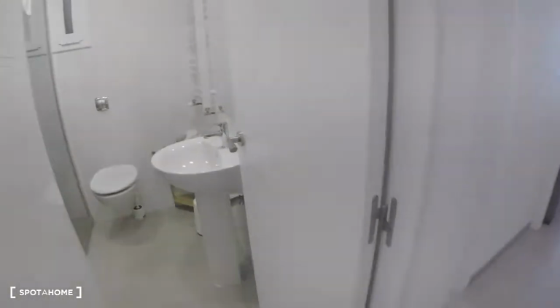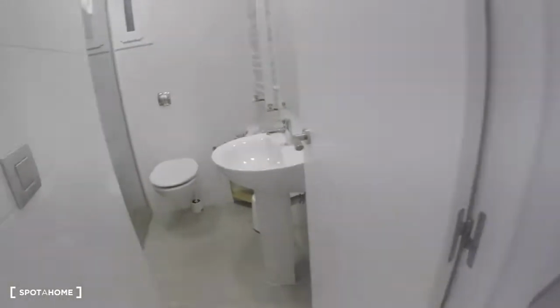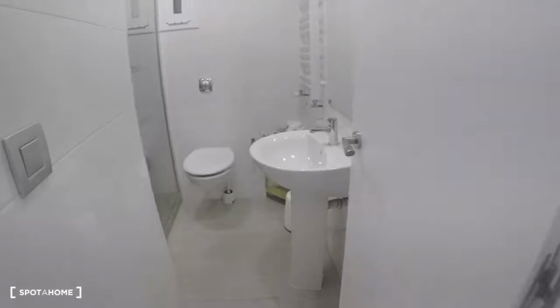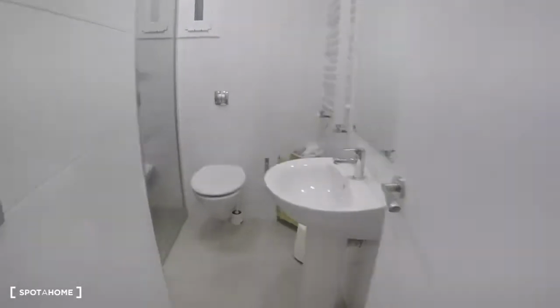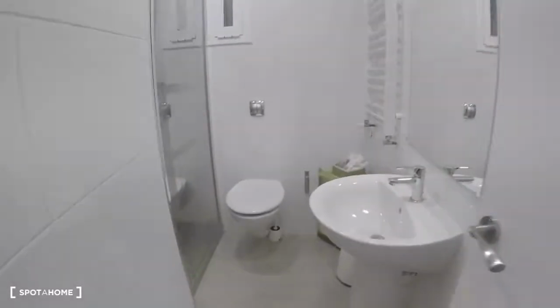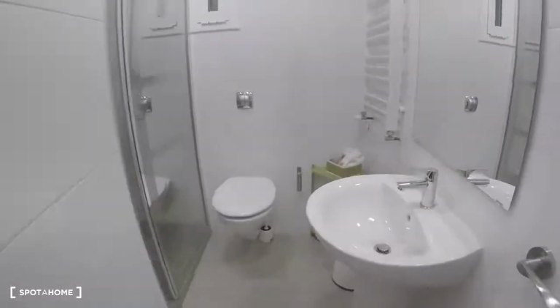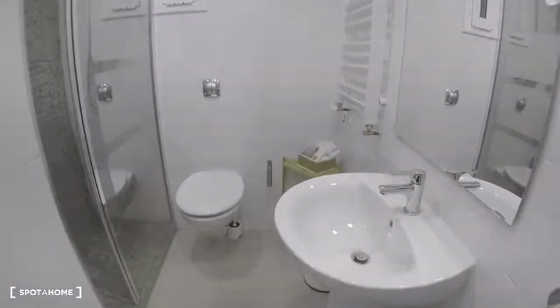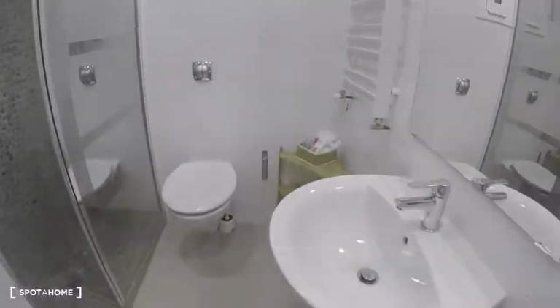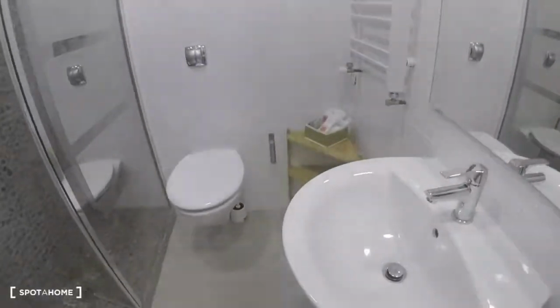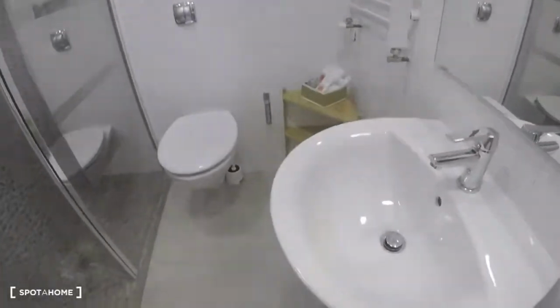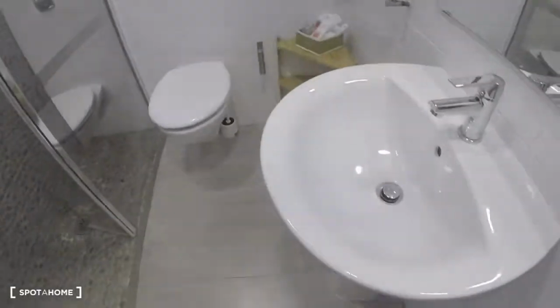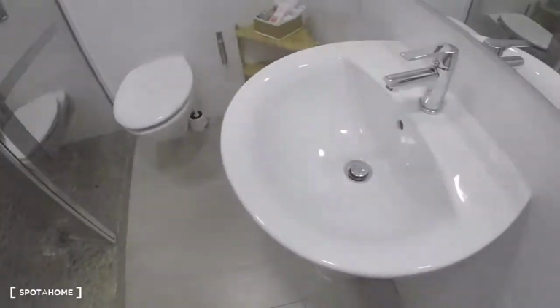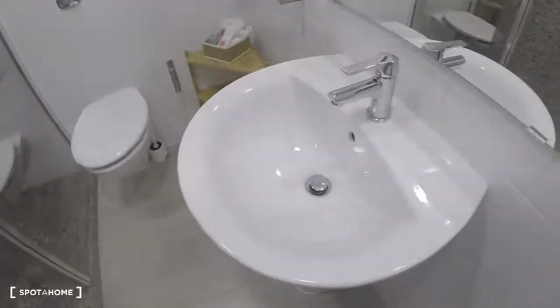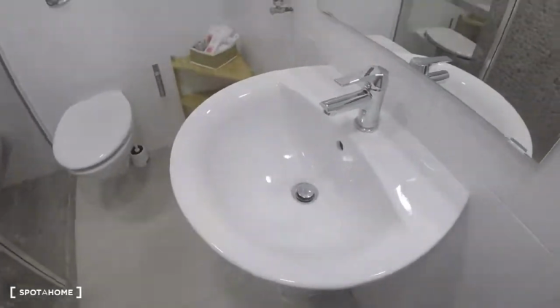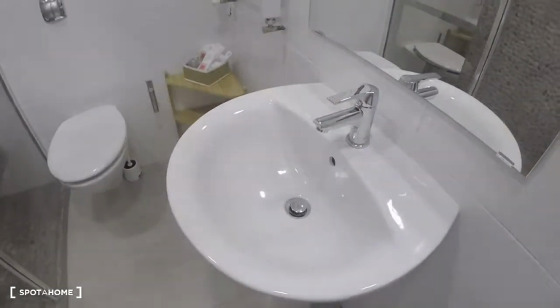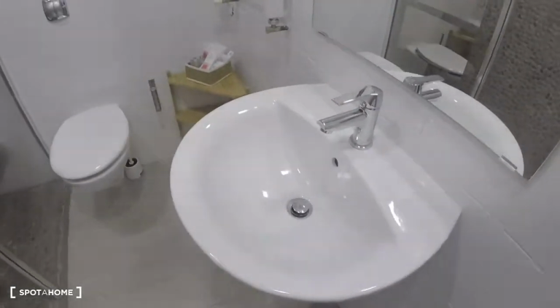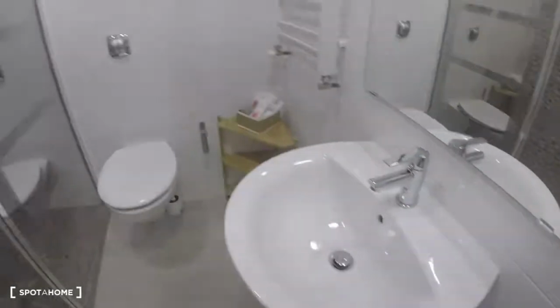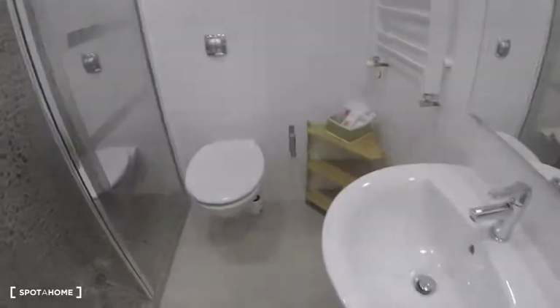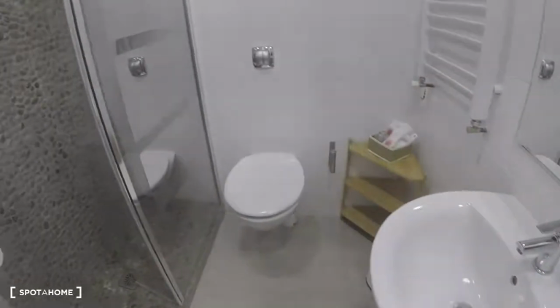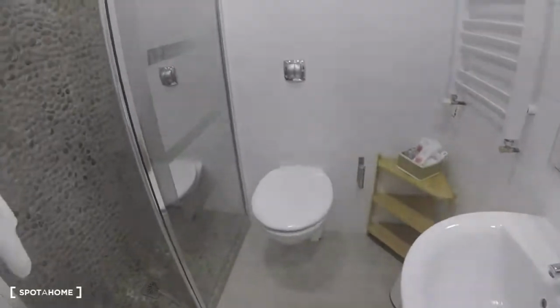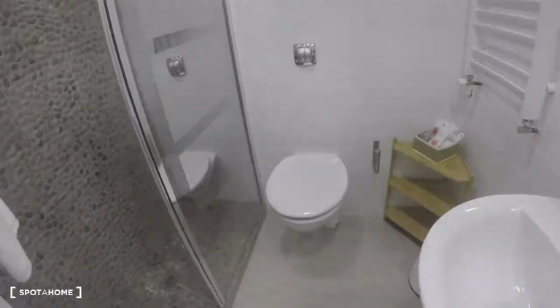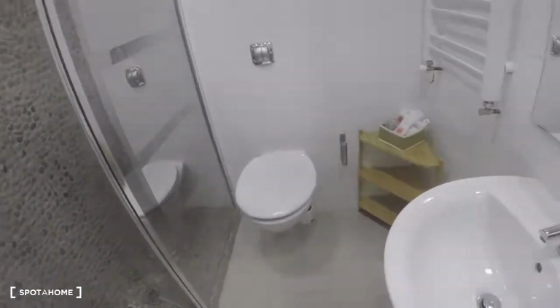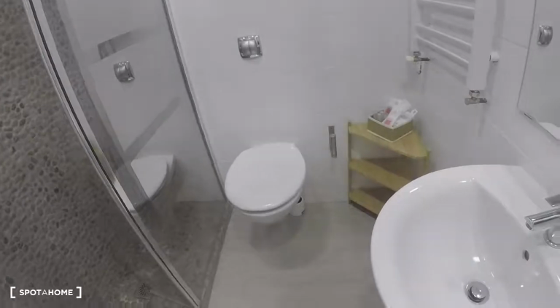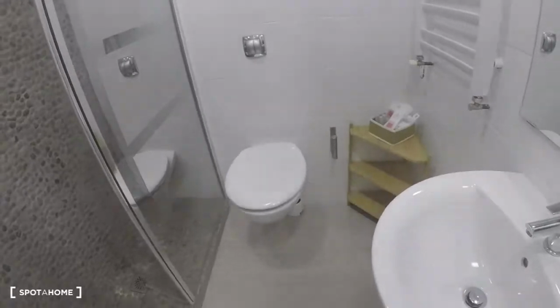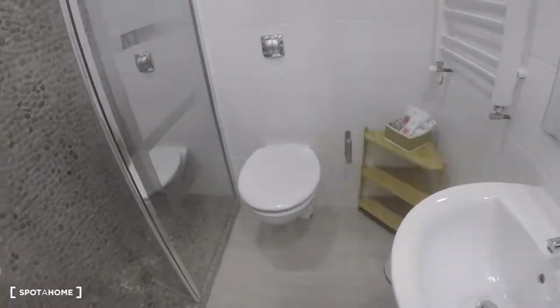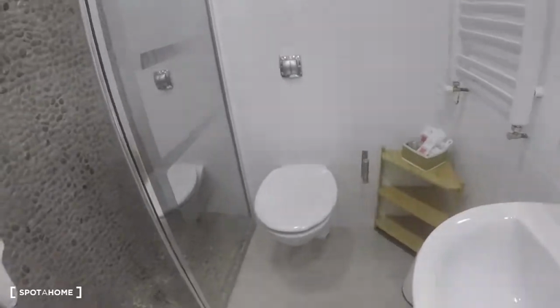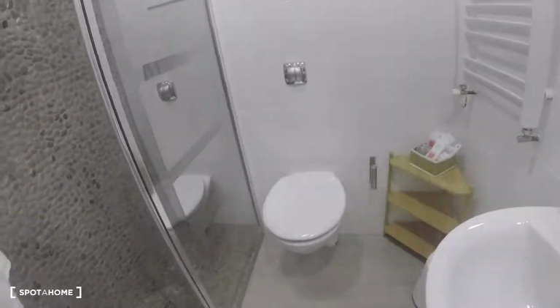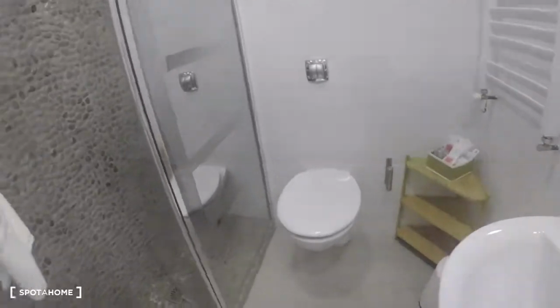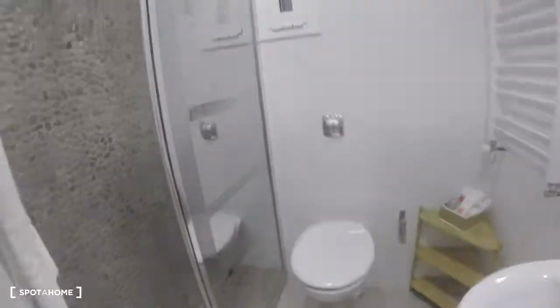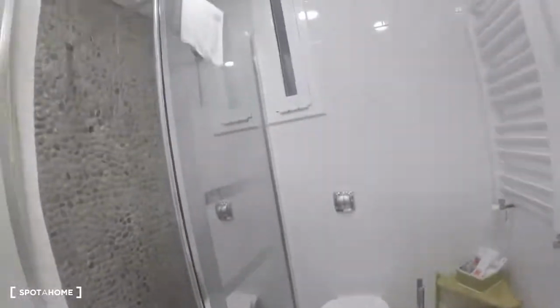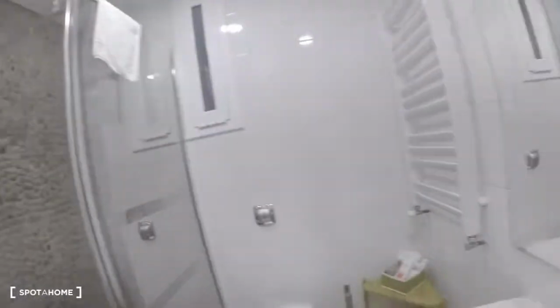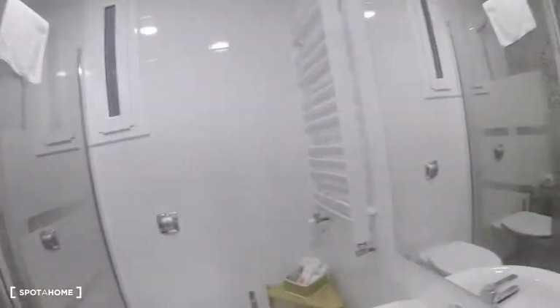The second bathroom. Toilet, sink, shower.